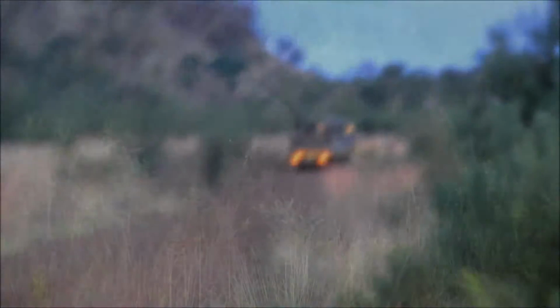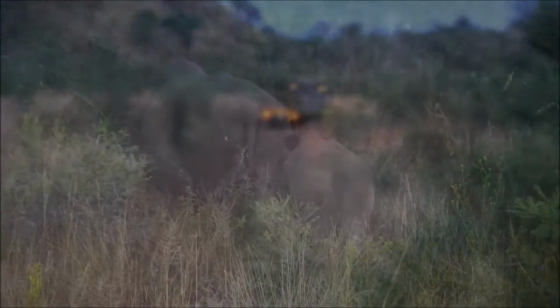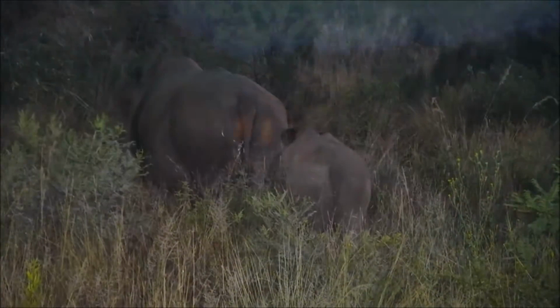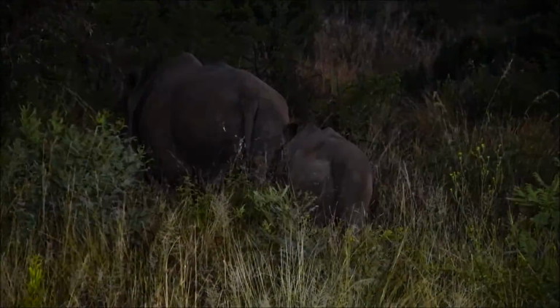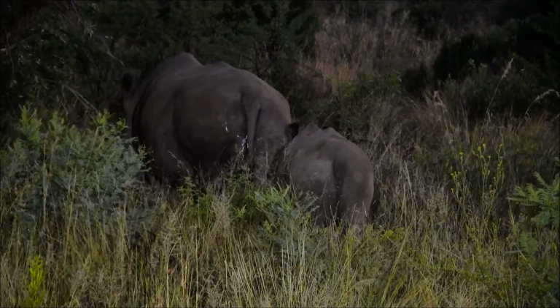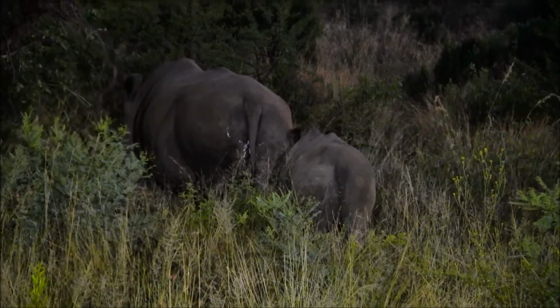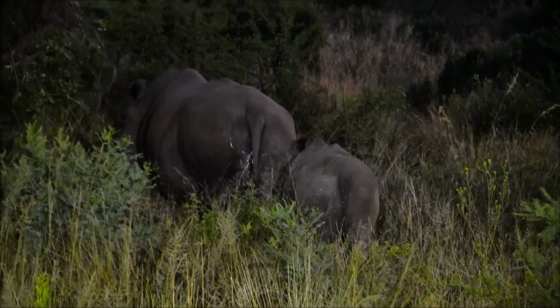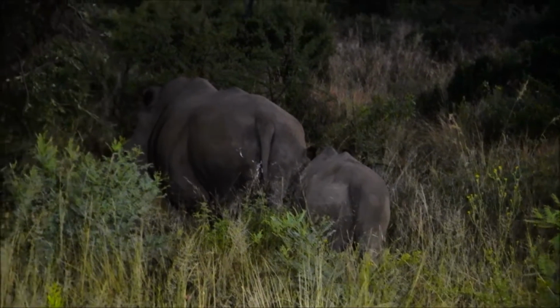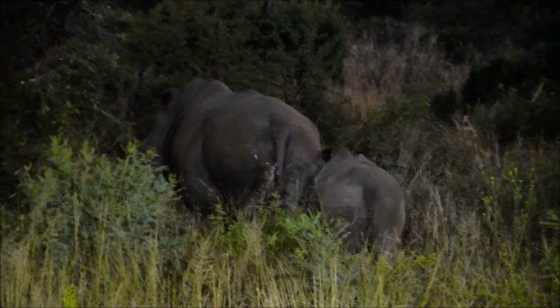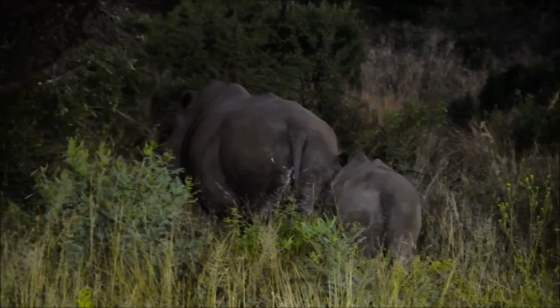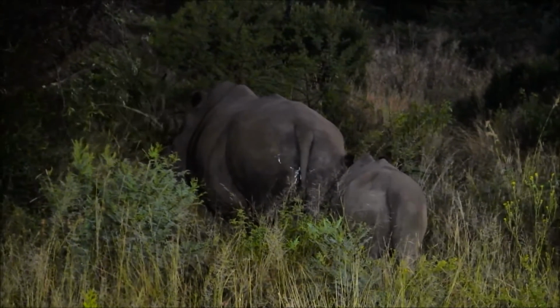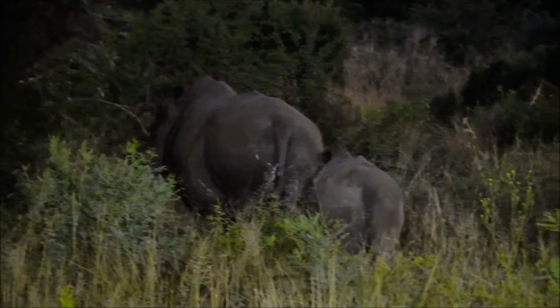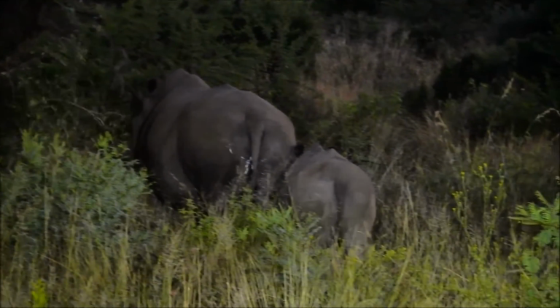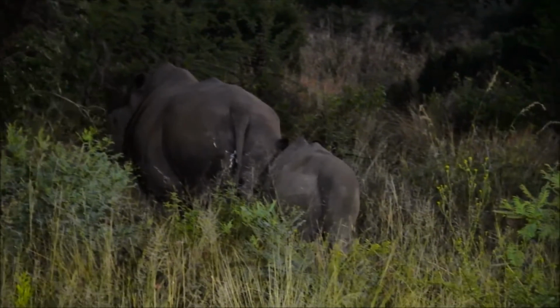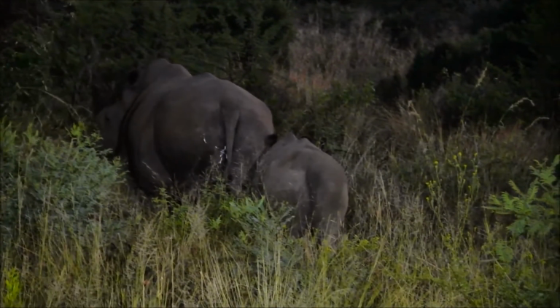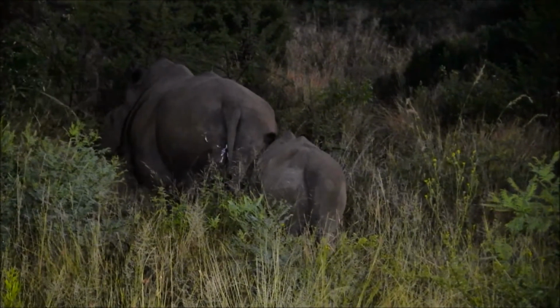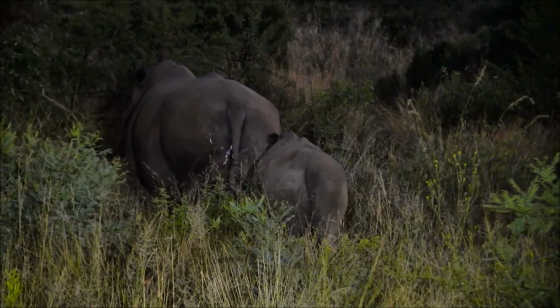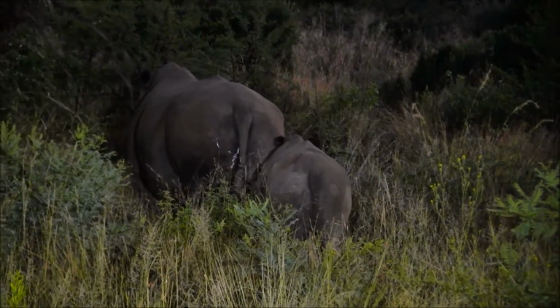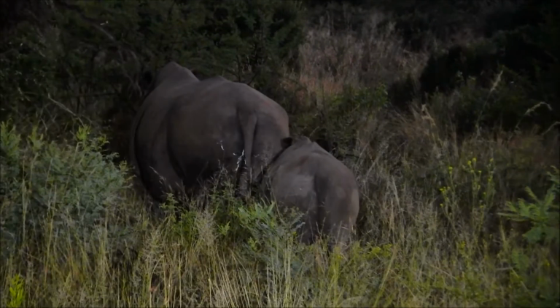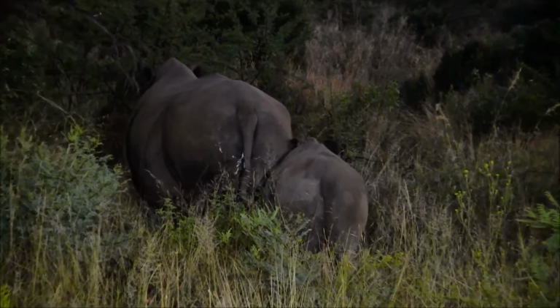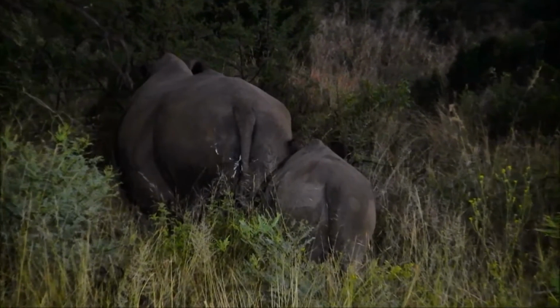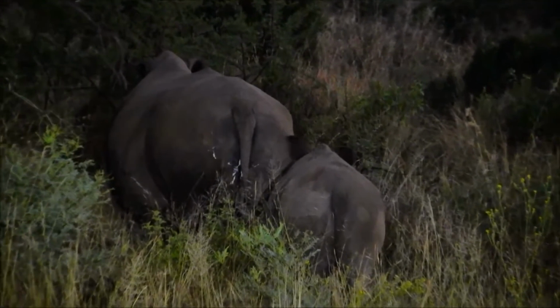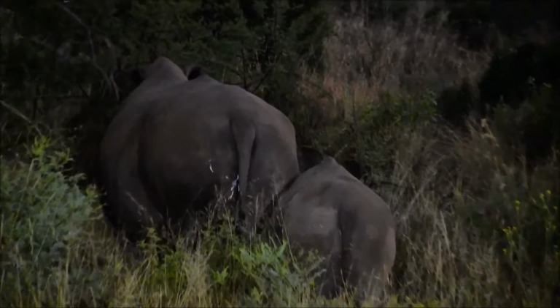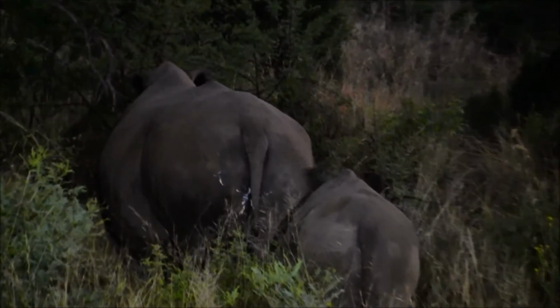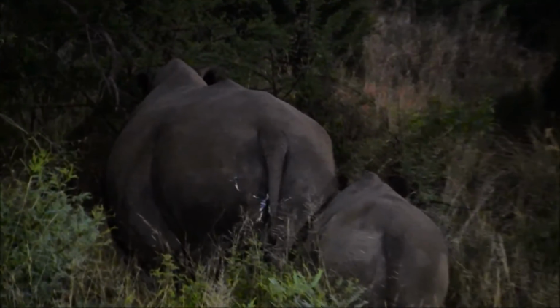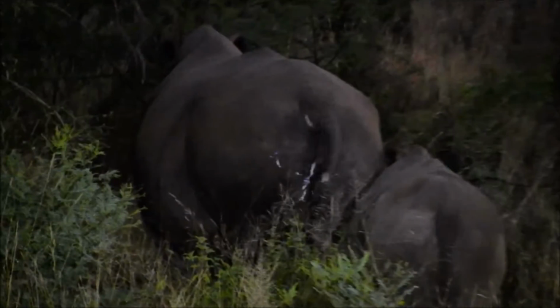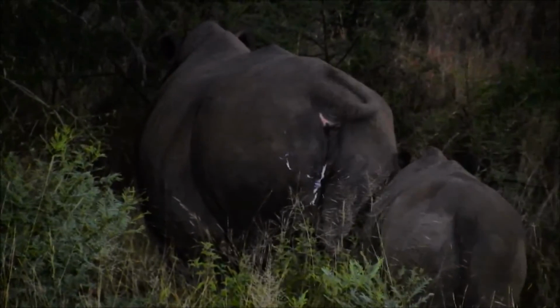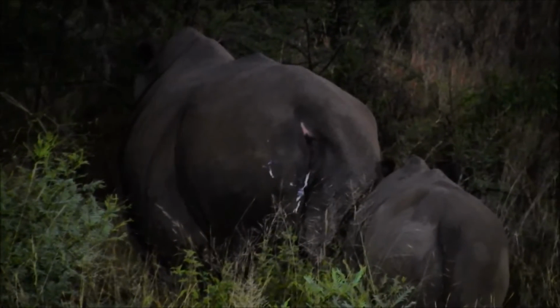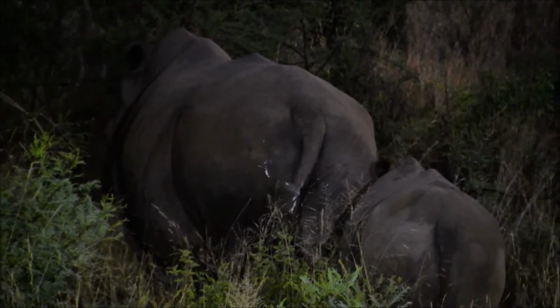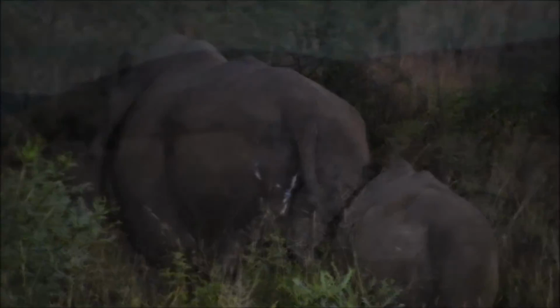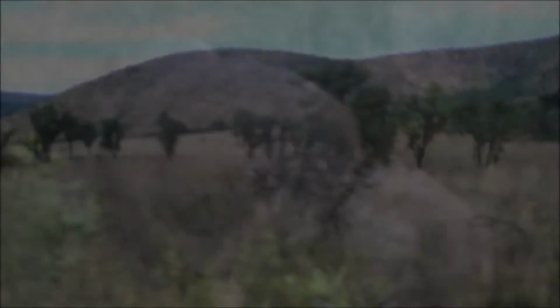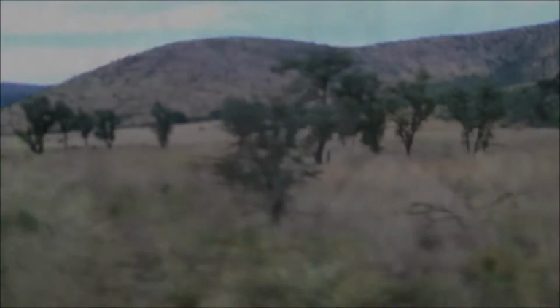We call them white rhinos because the head is still down, the mouth fits wide and square so that they can fit on short grass. And white rhinos prefer an open habitat.